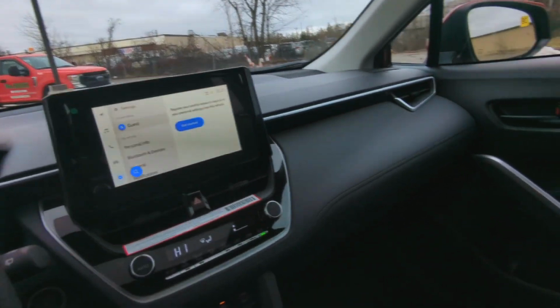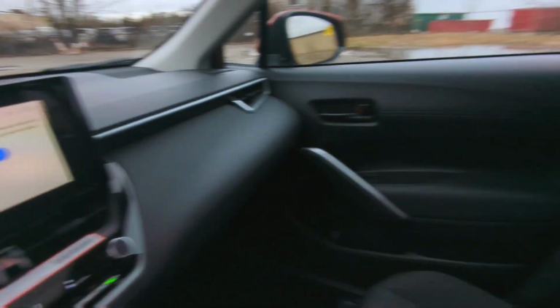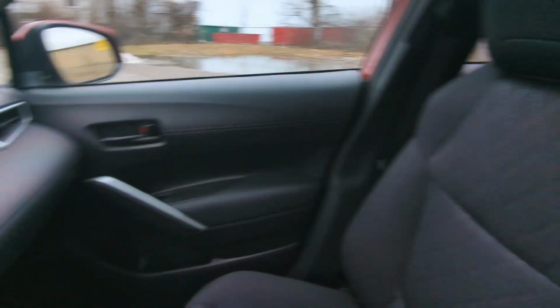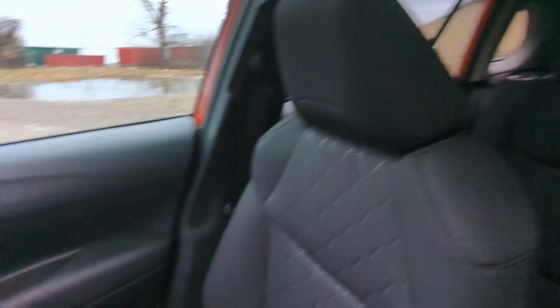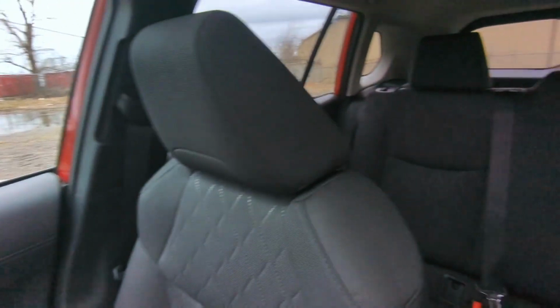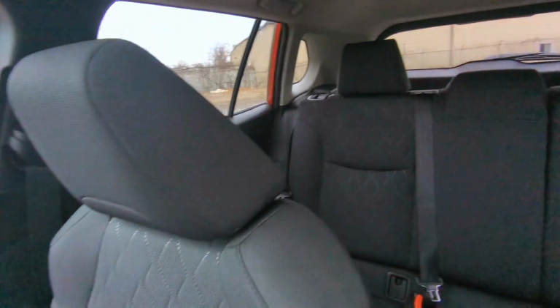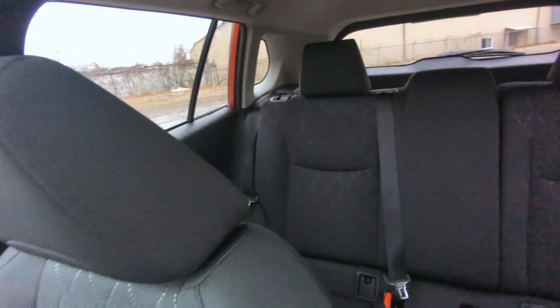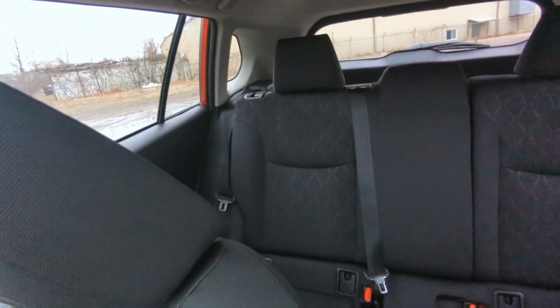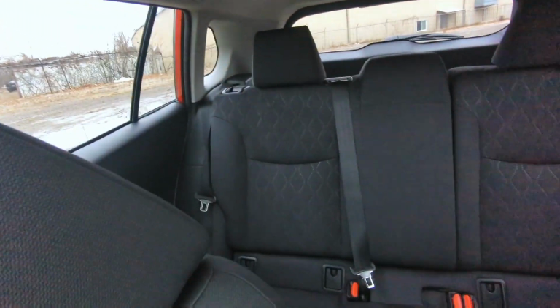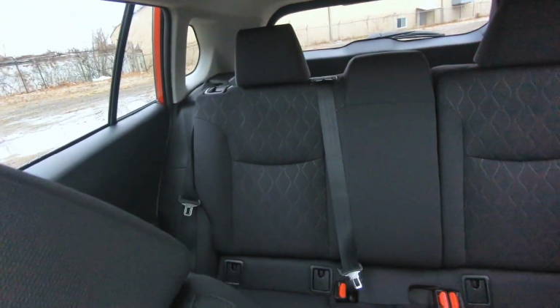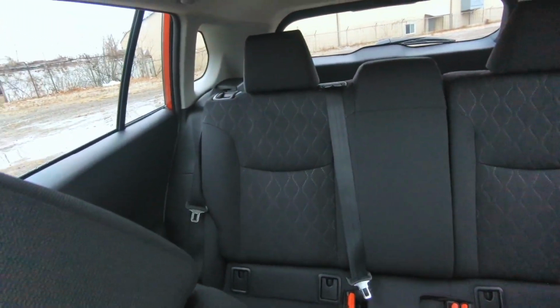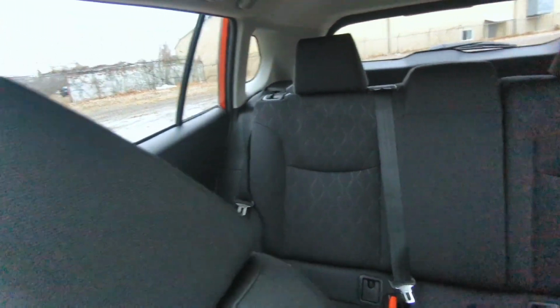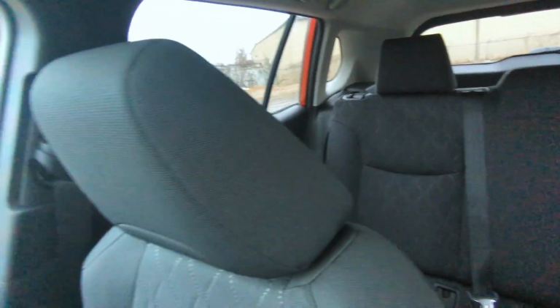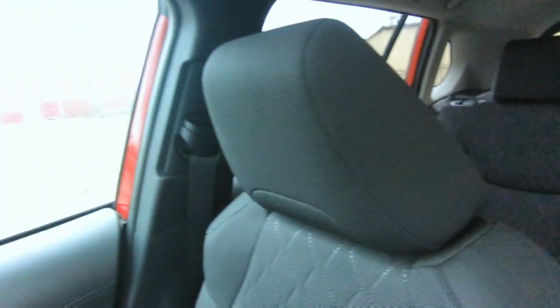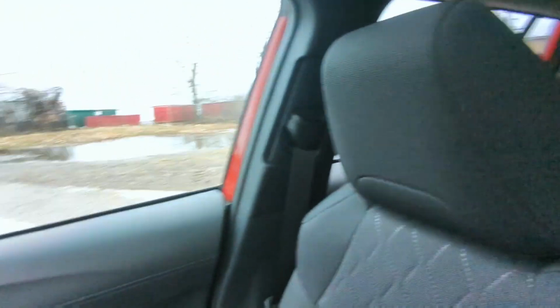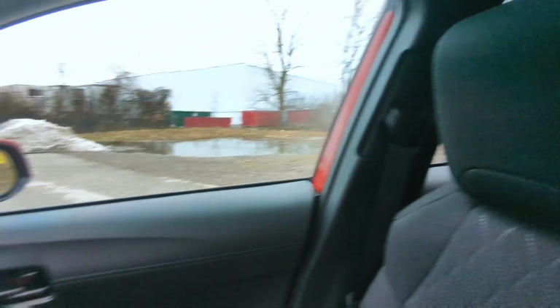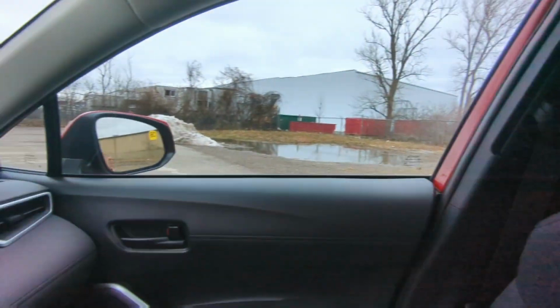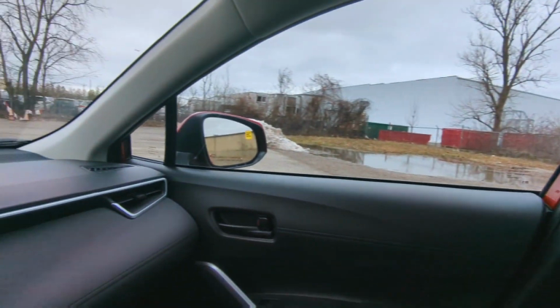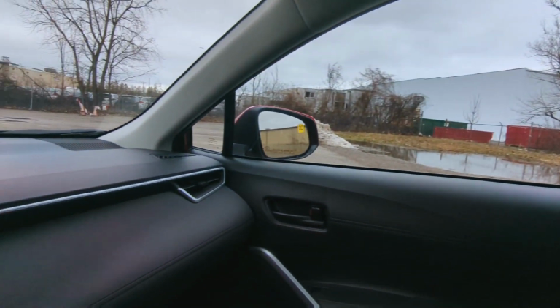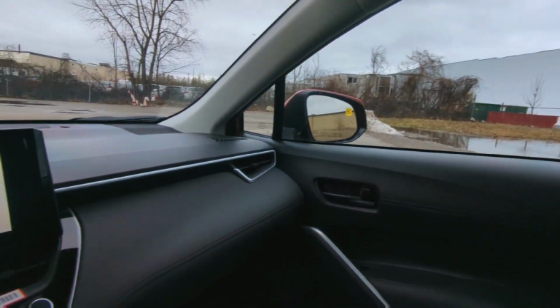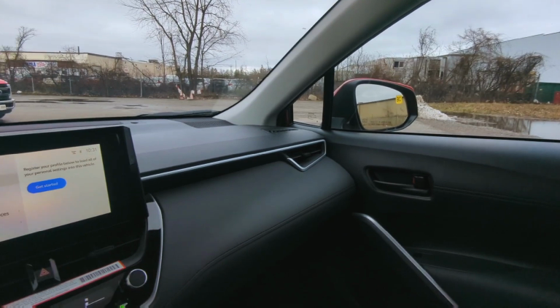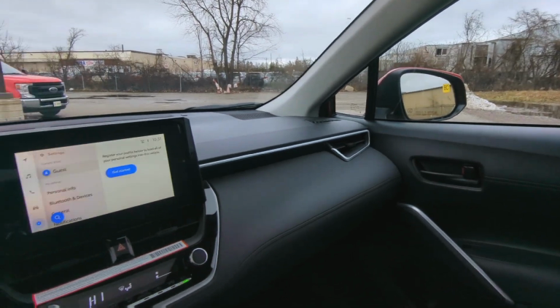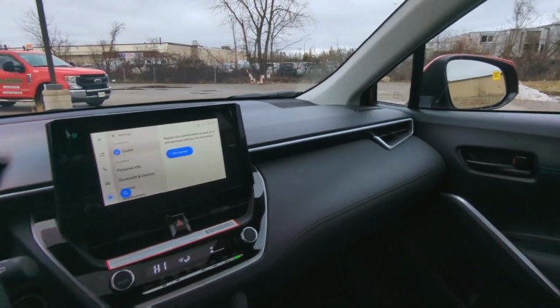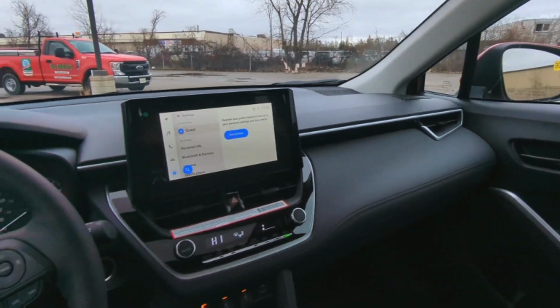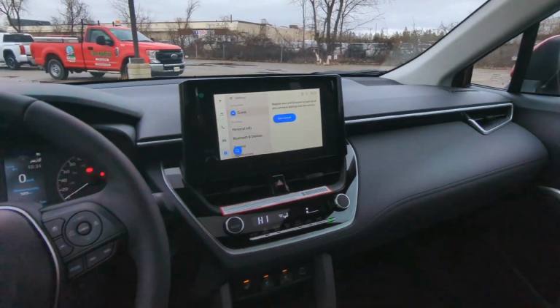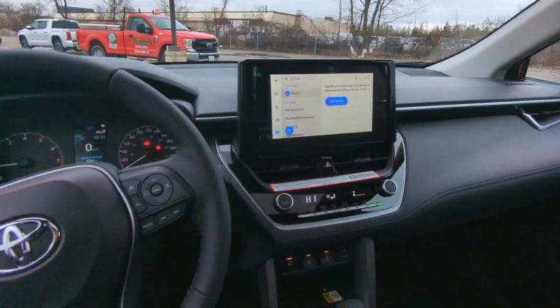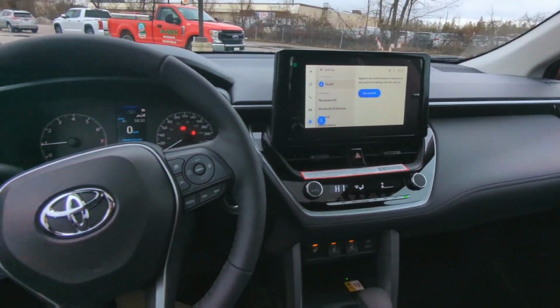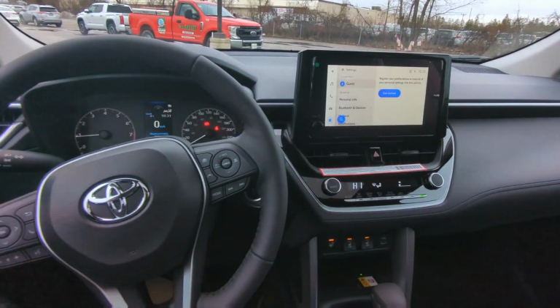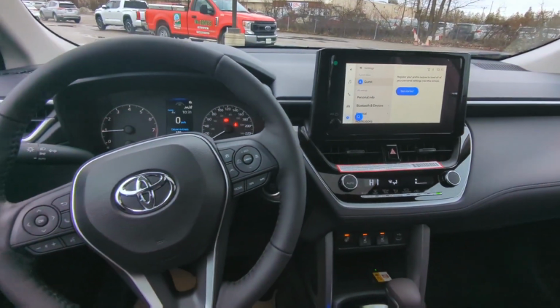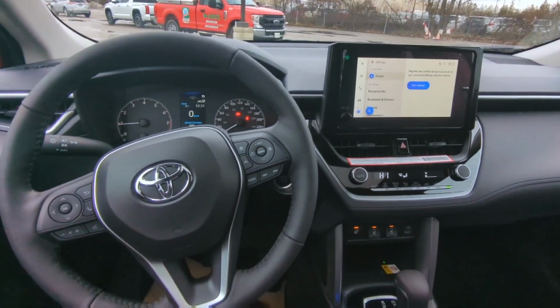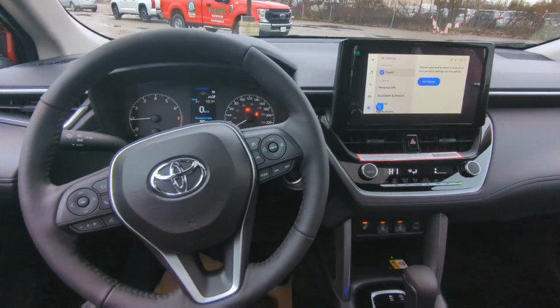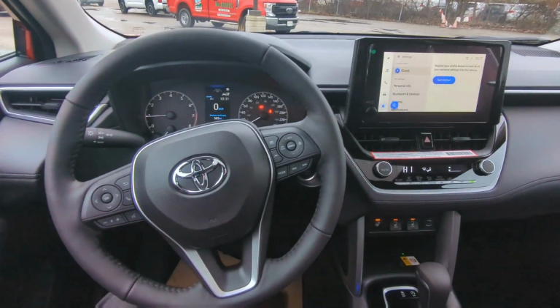Beautiful, beautiful car. If you'd like to order yours today, give me a call or shoot me a text at 519-755-7927. It's Avery at Red Hill Toyota.